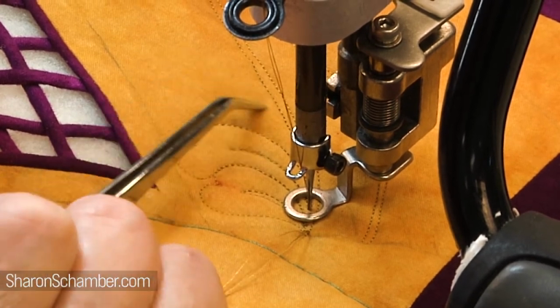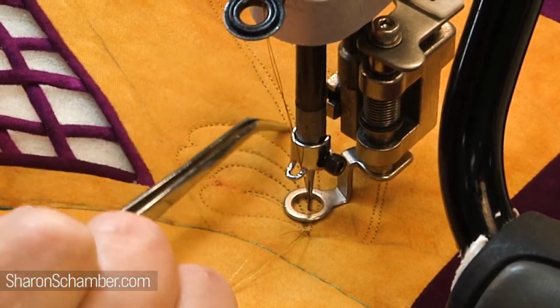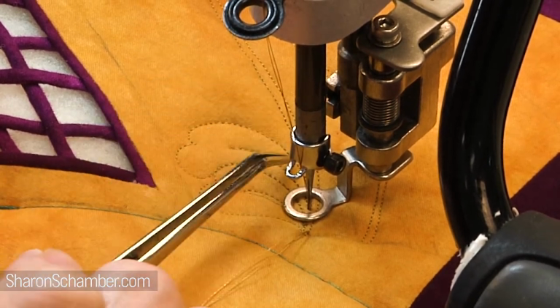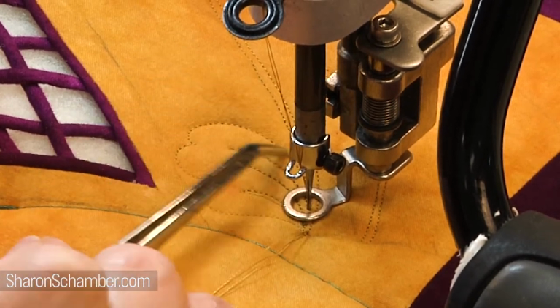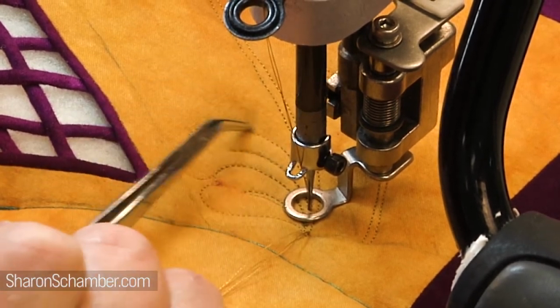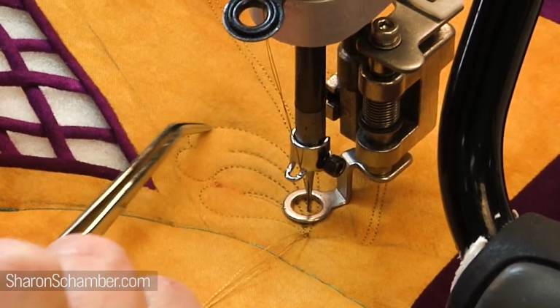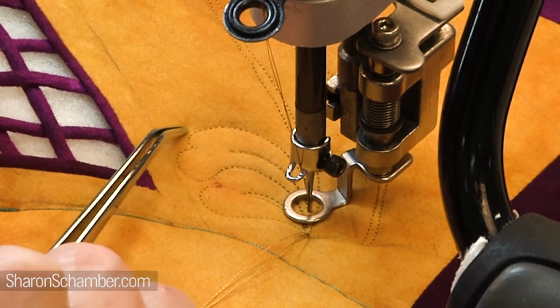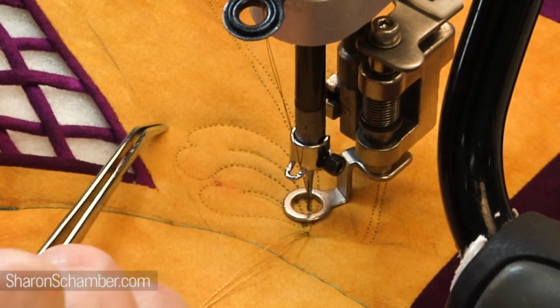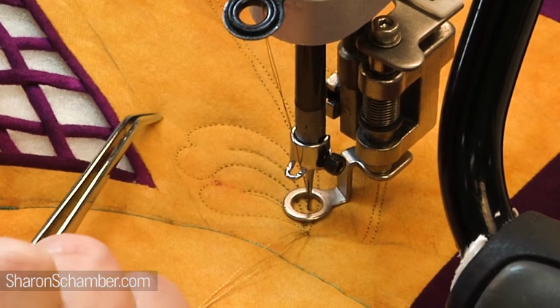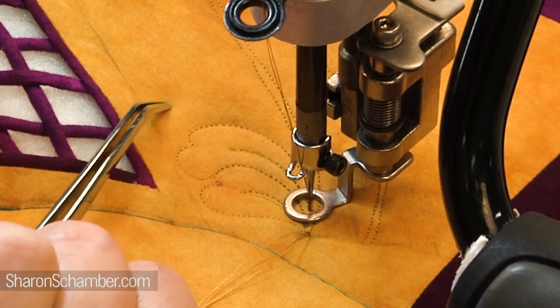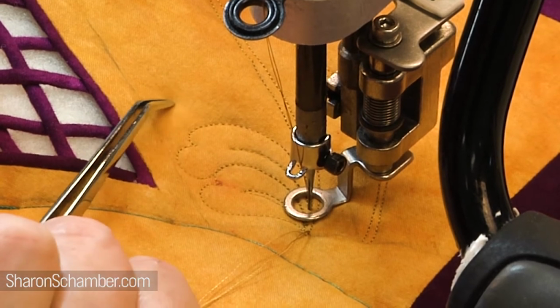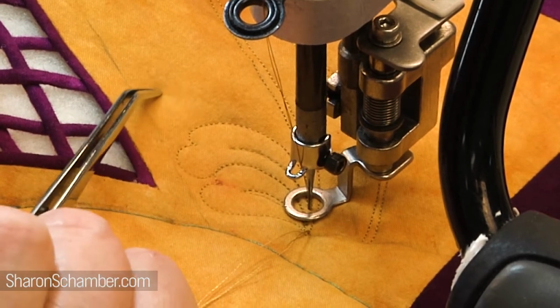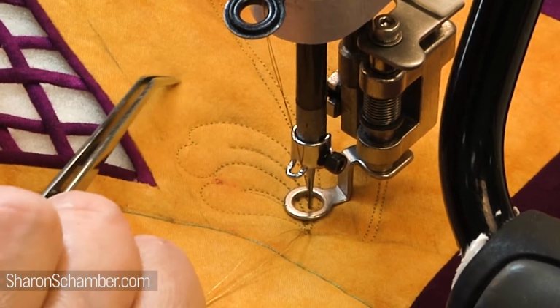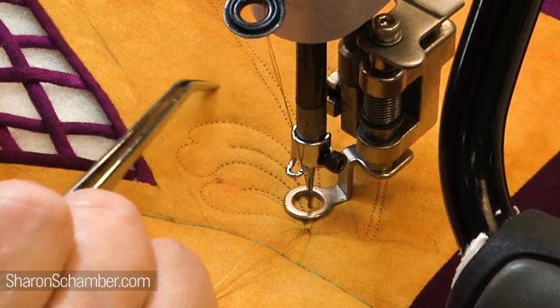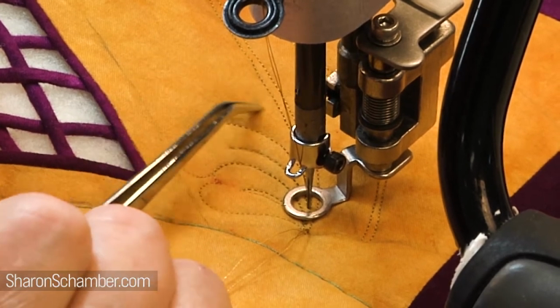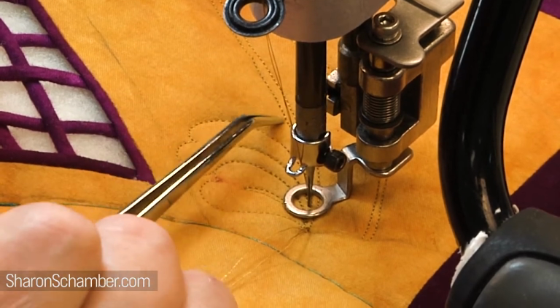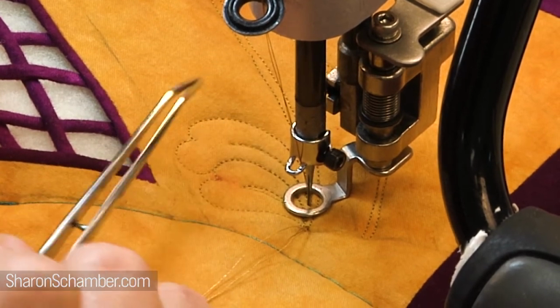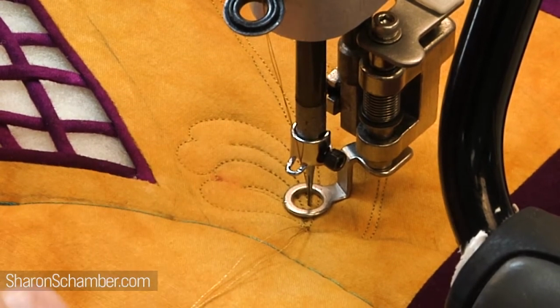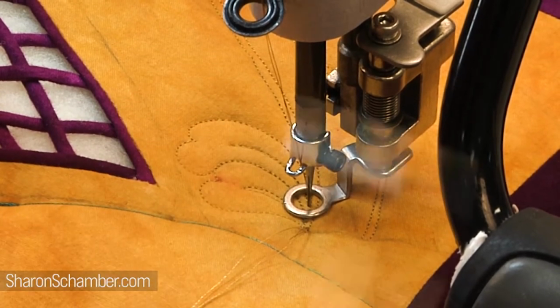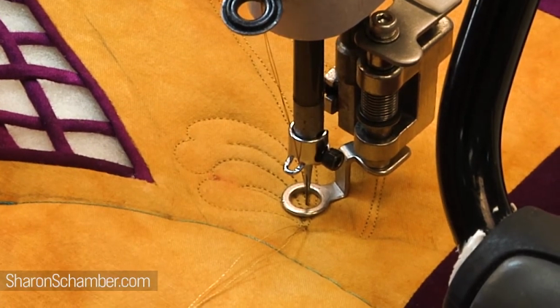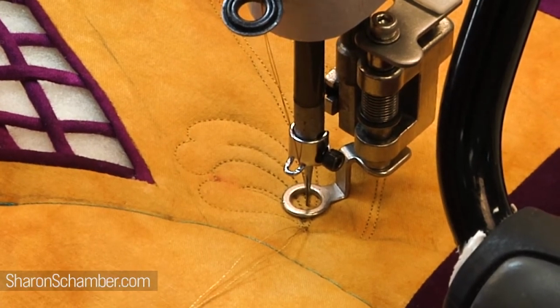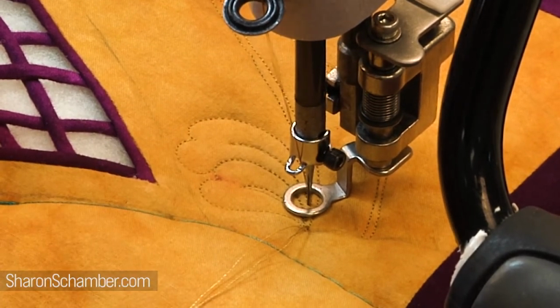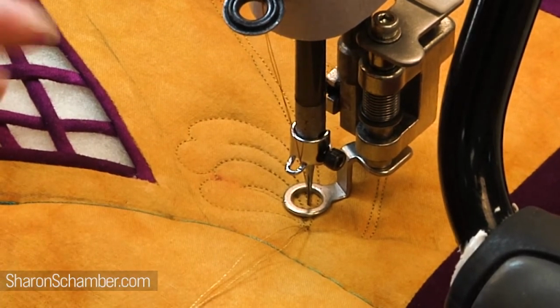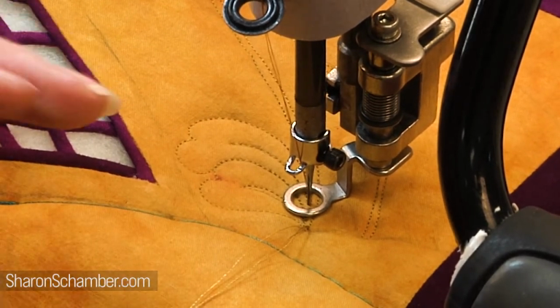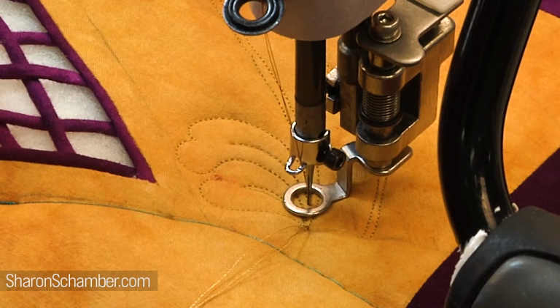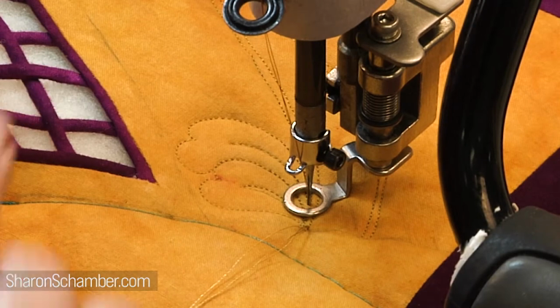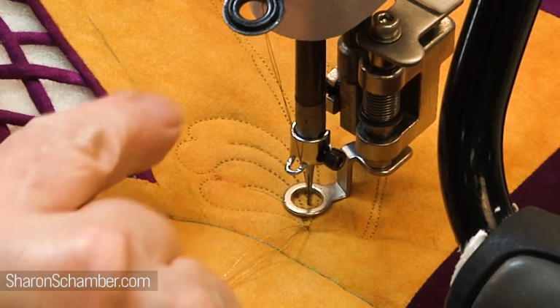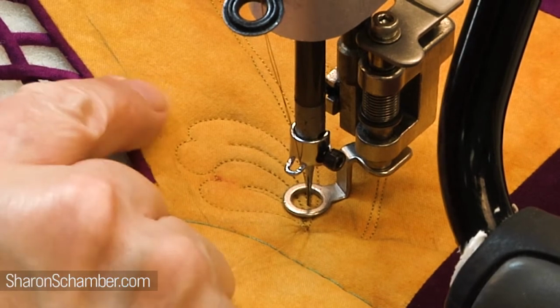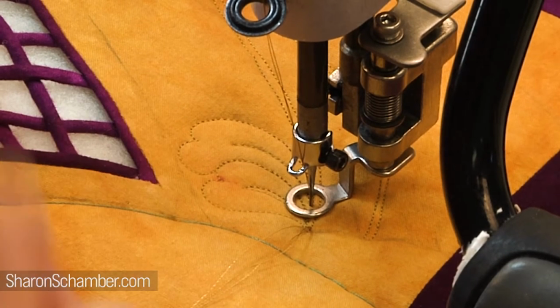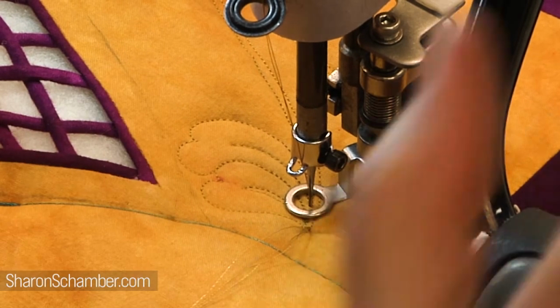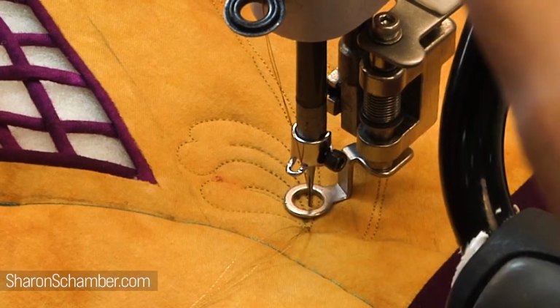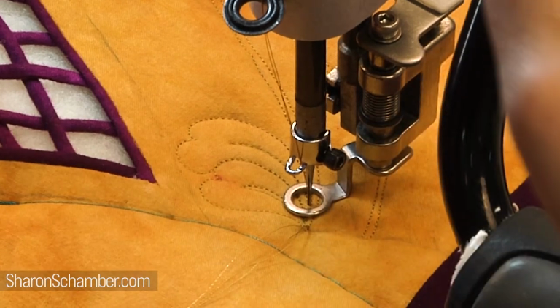That helps you to visualize that shape, and you want to visualize it. Then as you're stitching it, you want to hold that projection so you can actually see it.